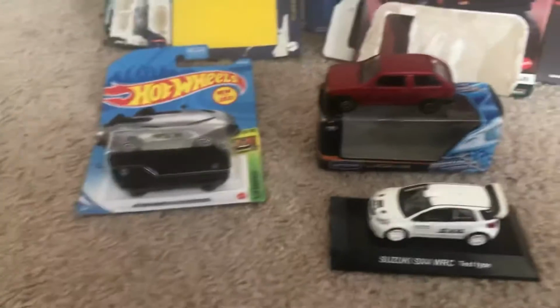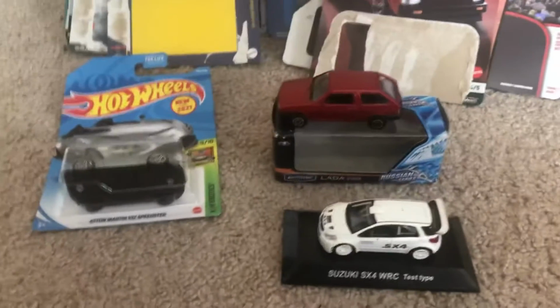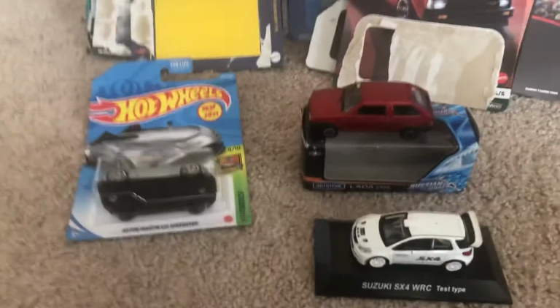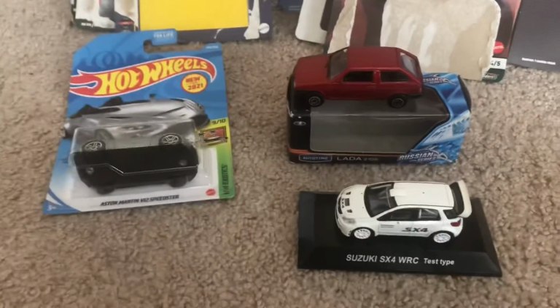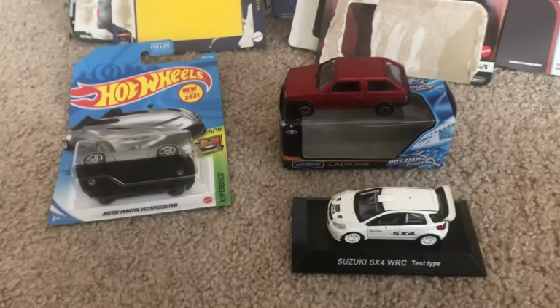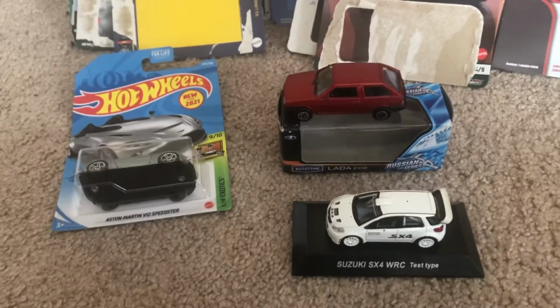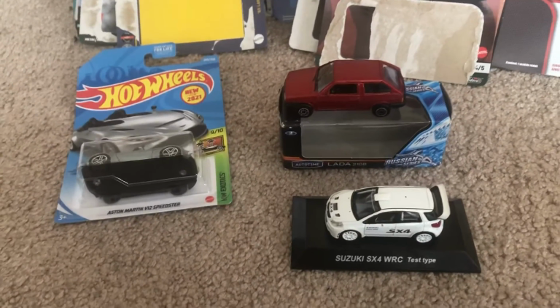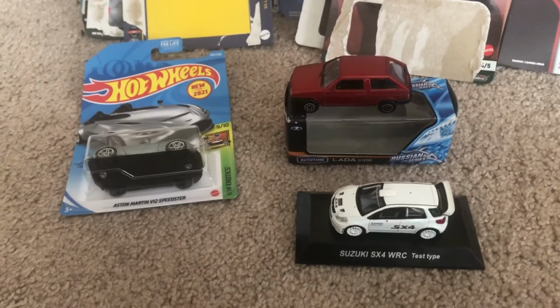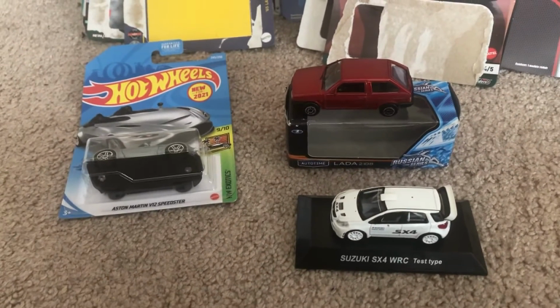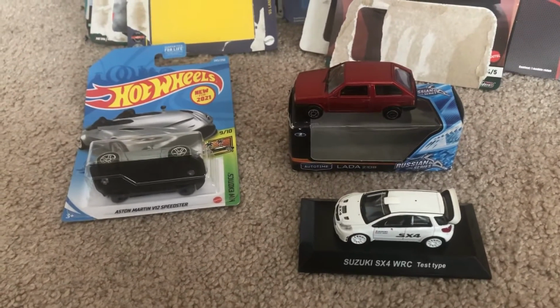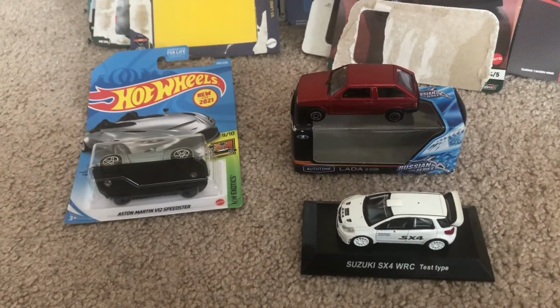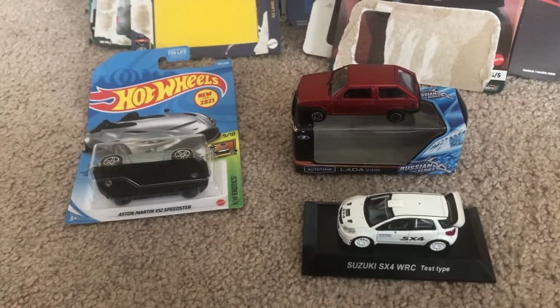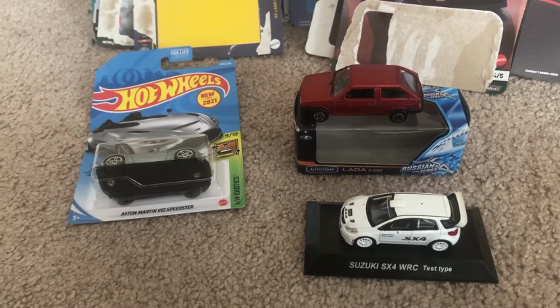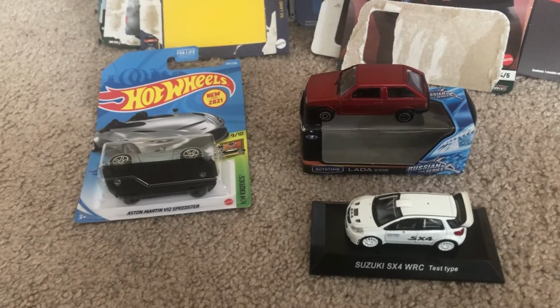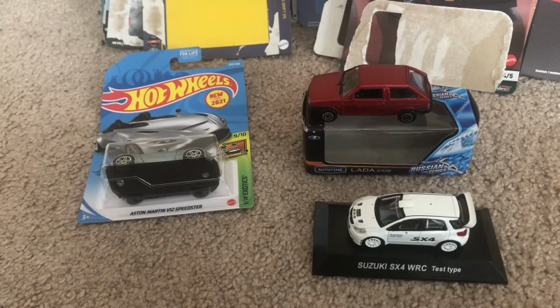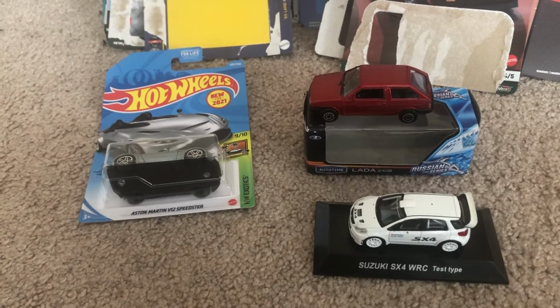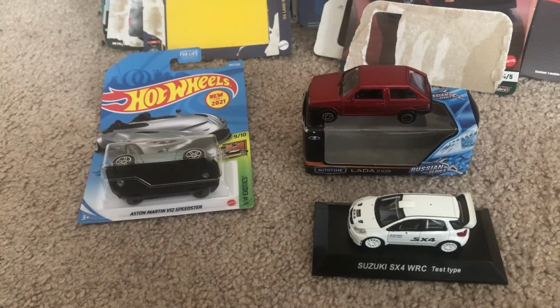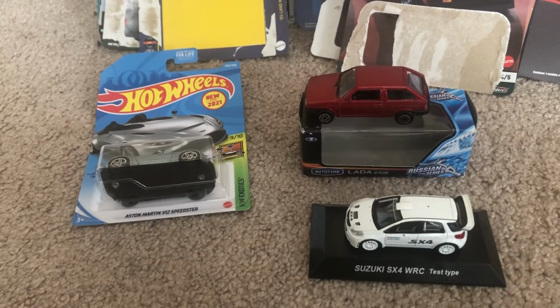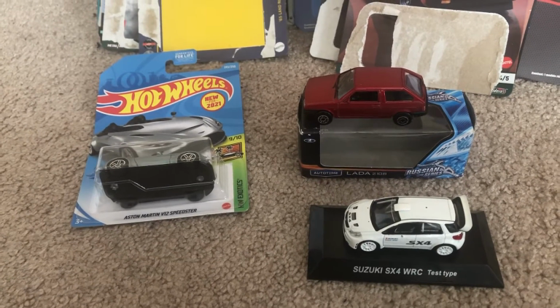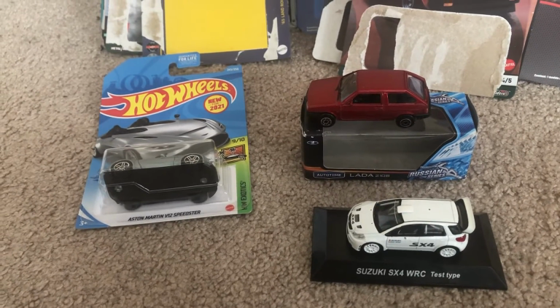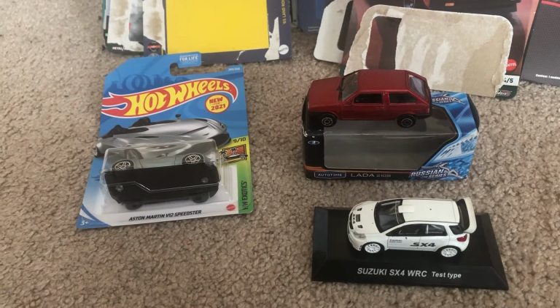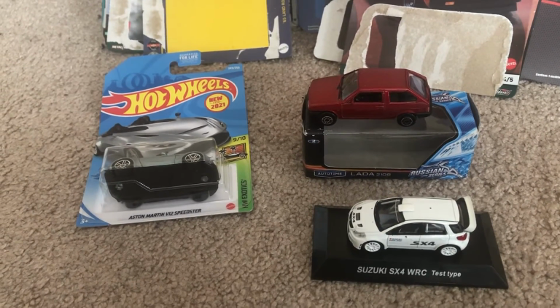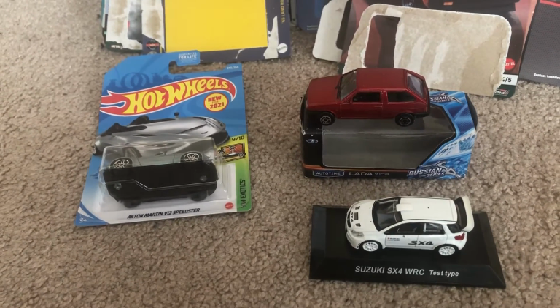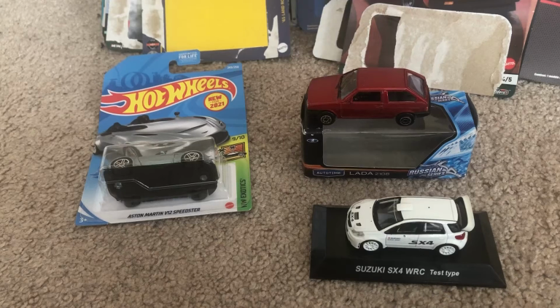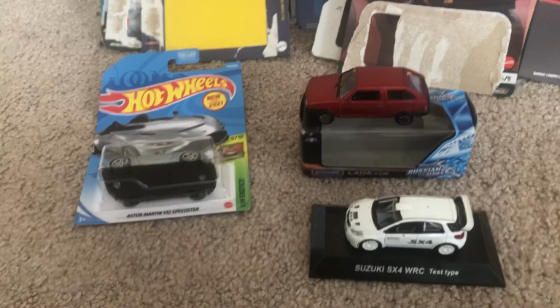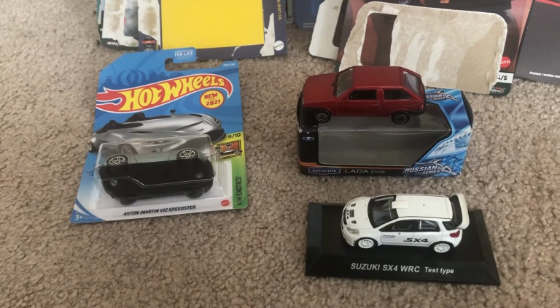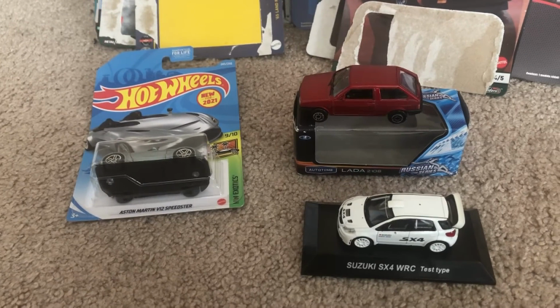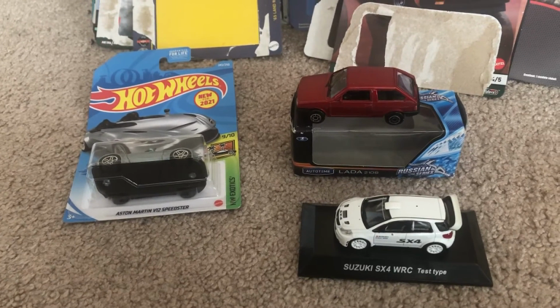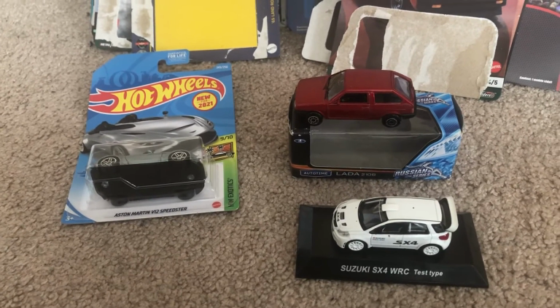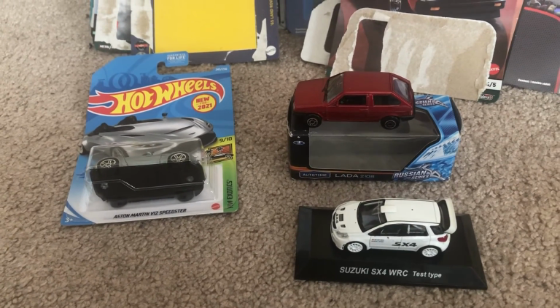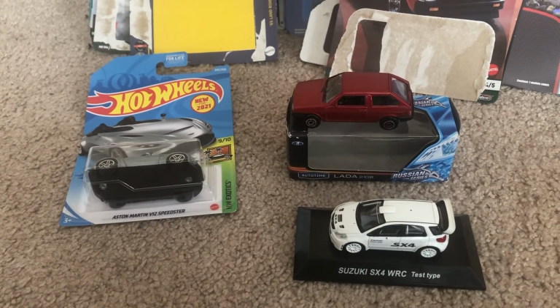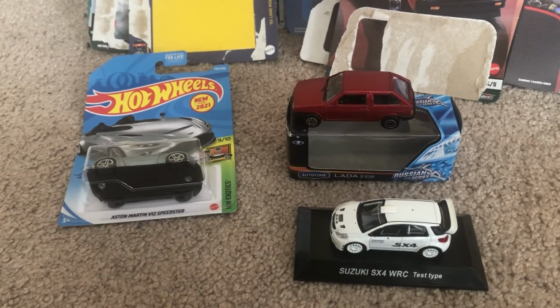So yeah, those are my three models for today. Hope you guys enjoyed — be sure to like, comment, and subscribe. Let me know in the comments what car you like the most, and until then, joelok20studios, I'll see you guys next time. Peace.